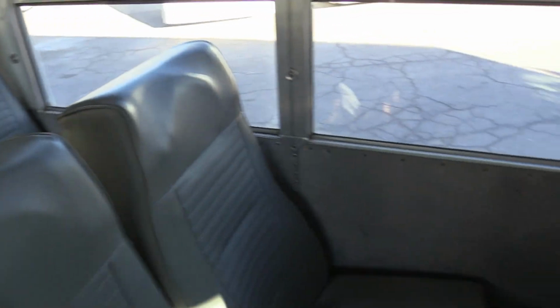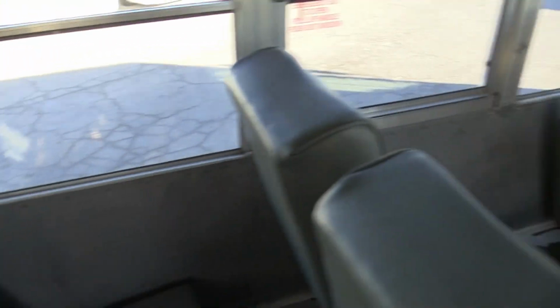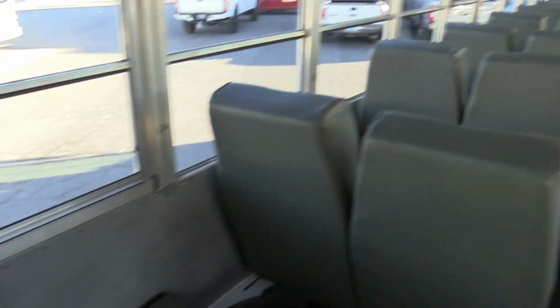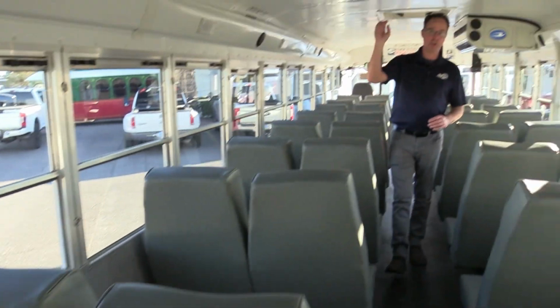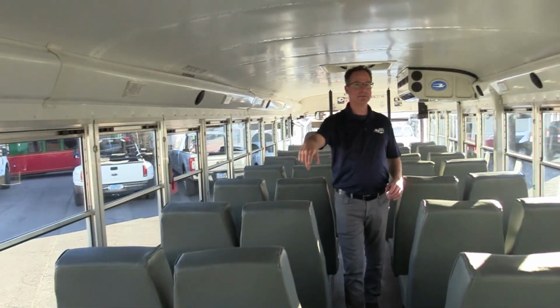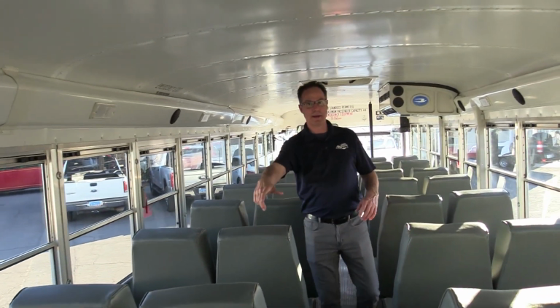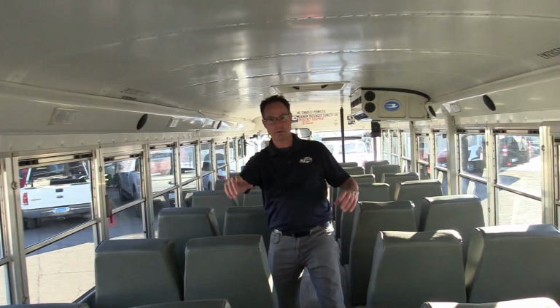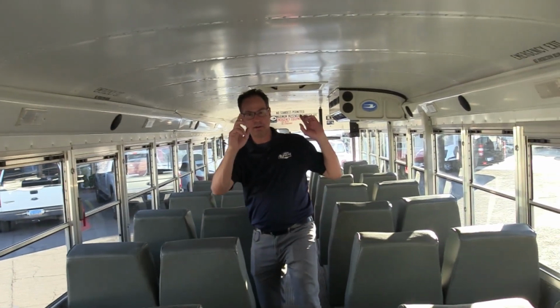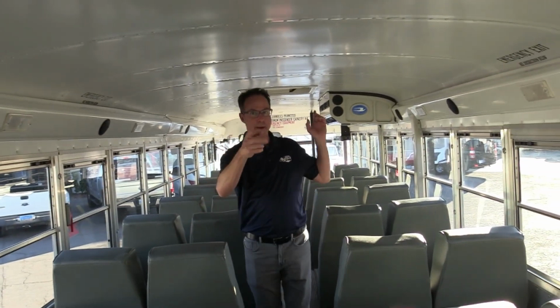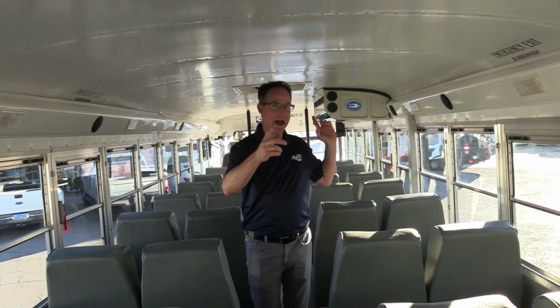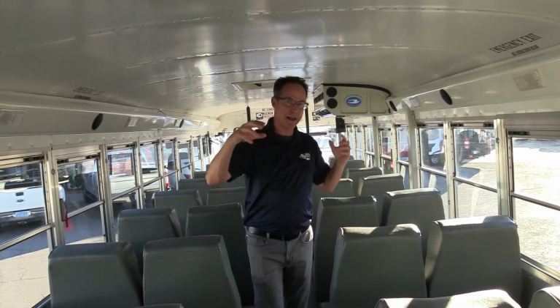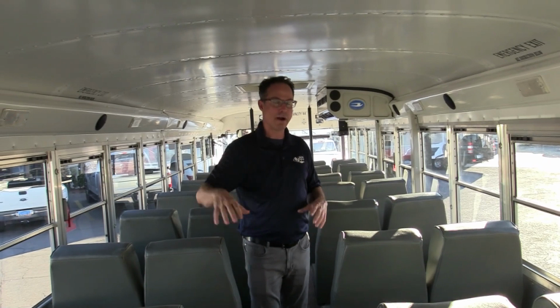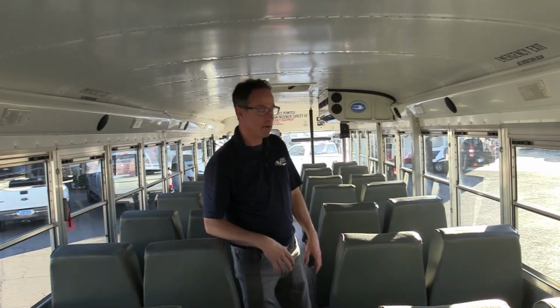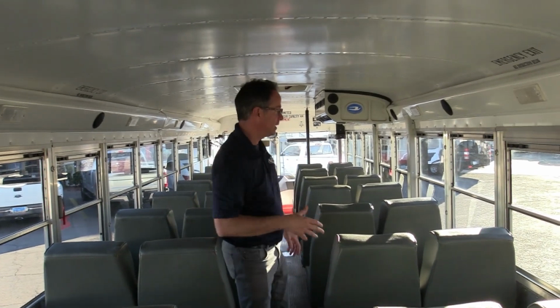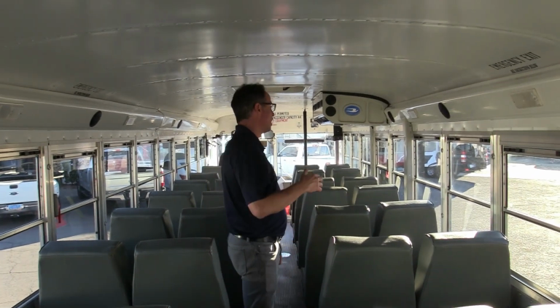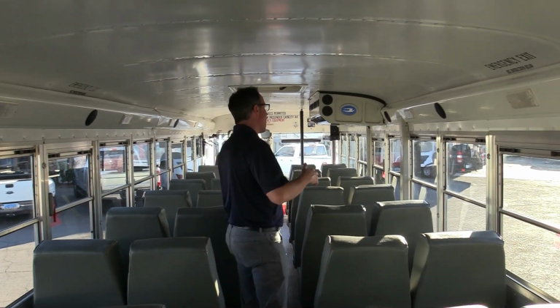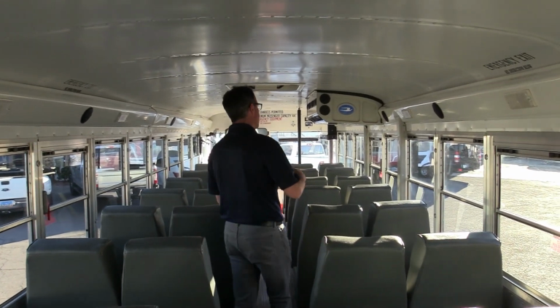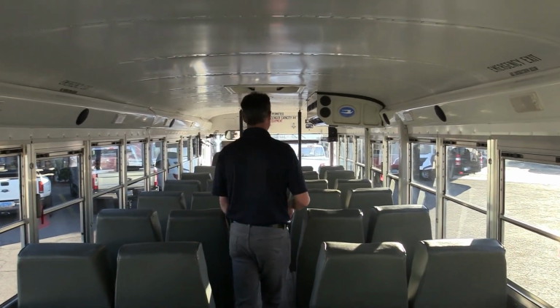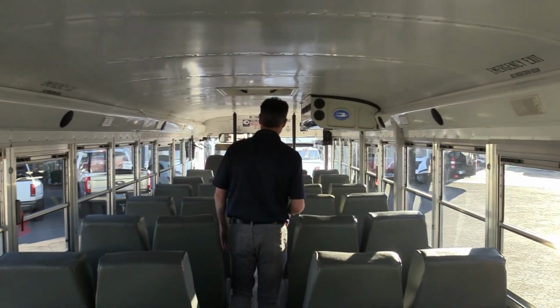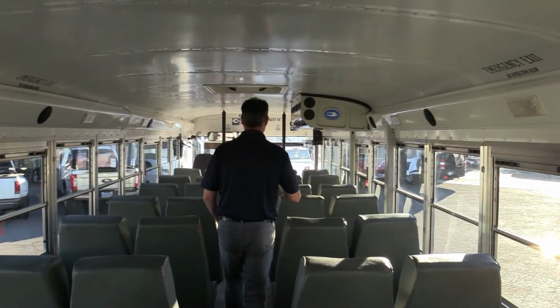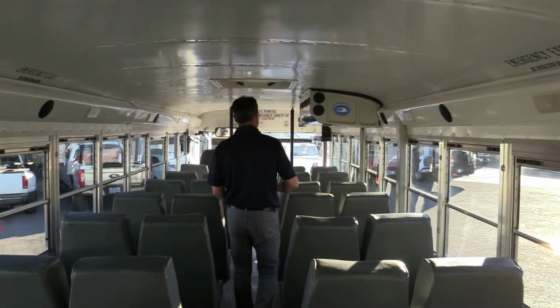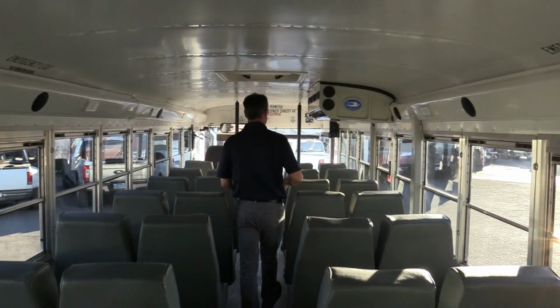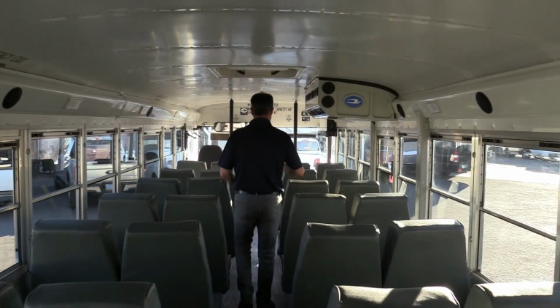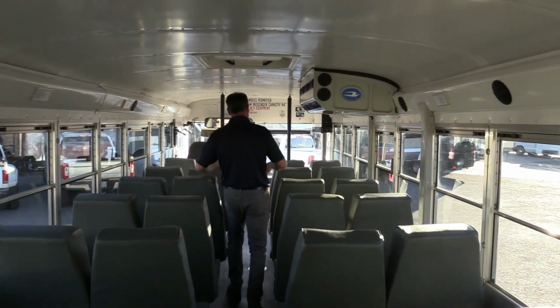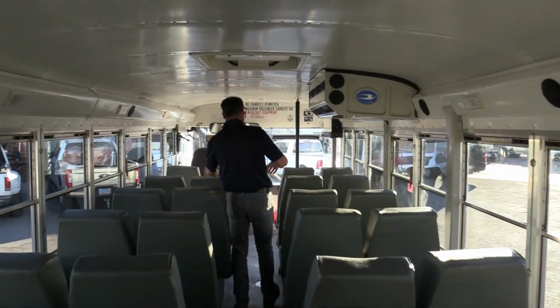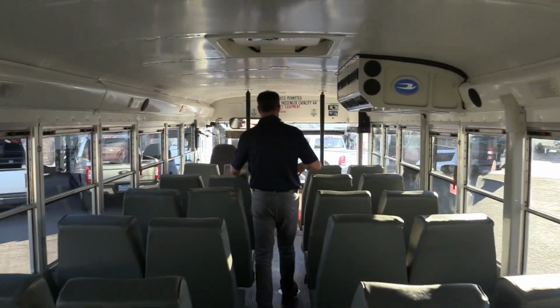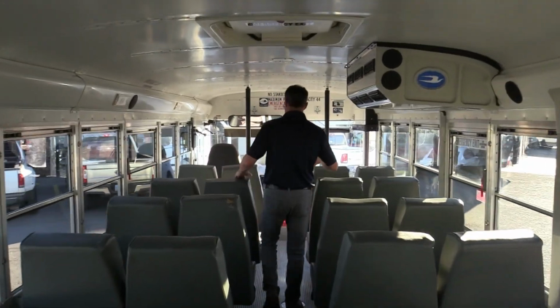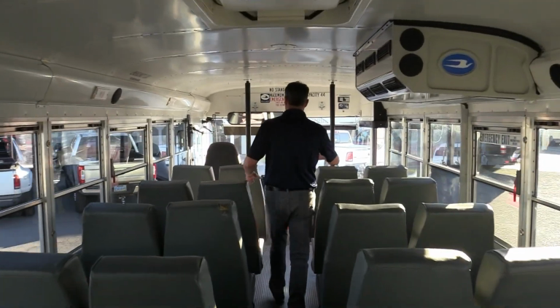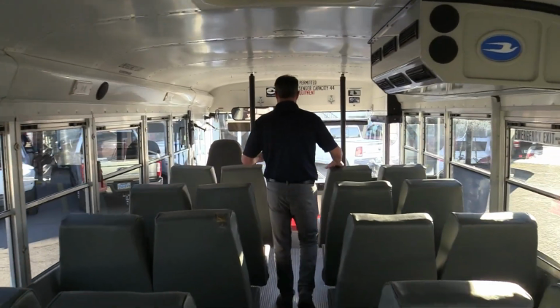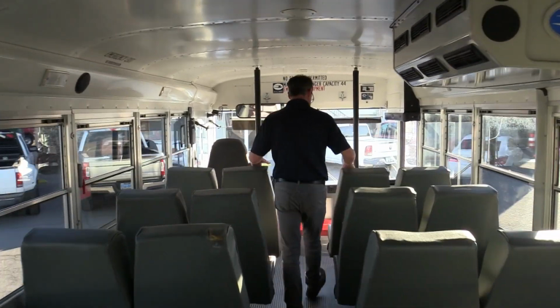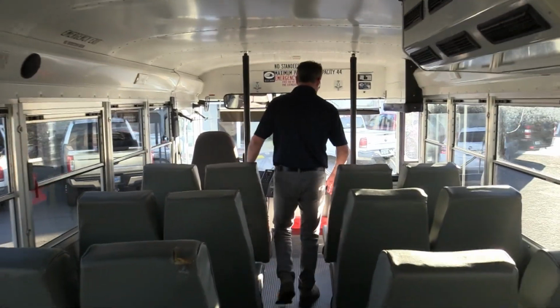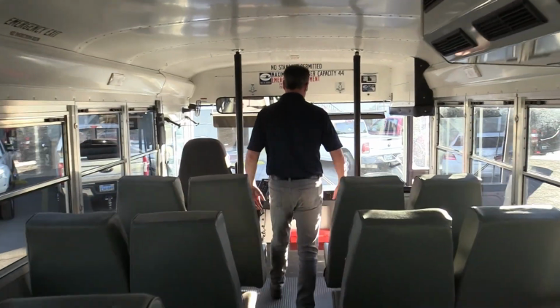Important note: you've got two heaters in these buses. So not only are you covered in a hot climate with the AC, if you're operating in a cool climate, those two heaters are going to keep the bus nice and warm and comfortable.